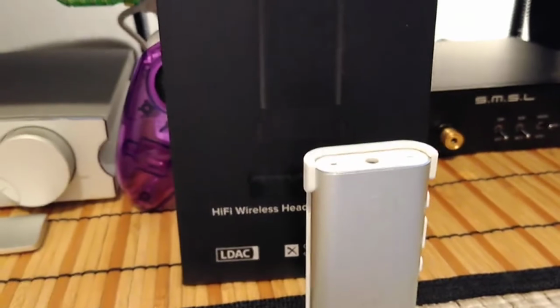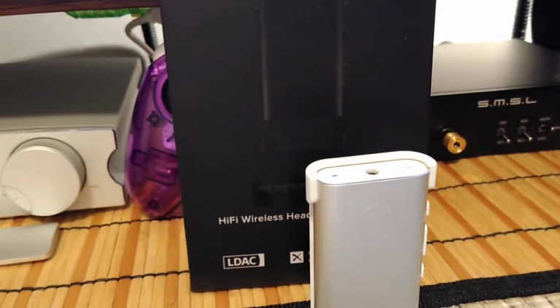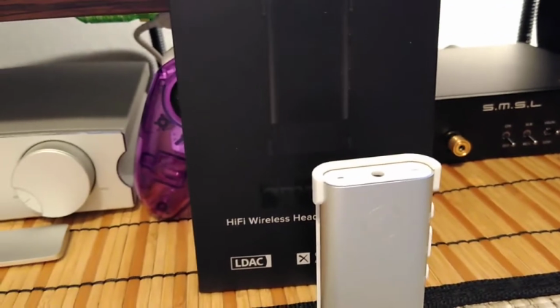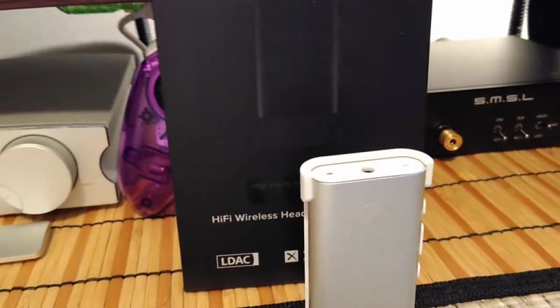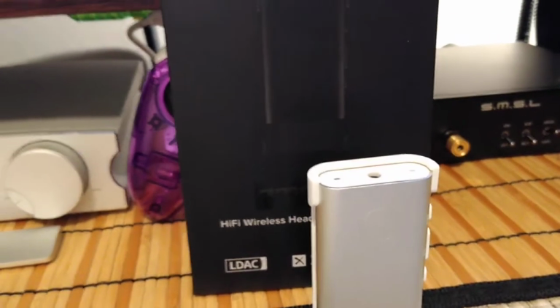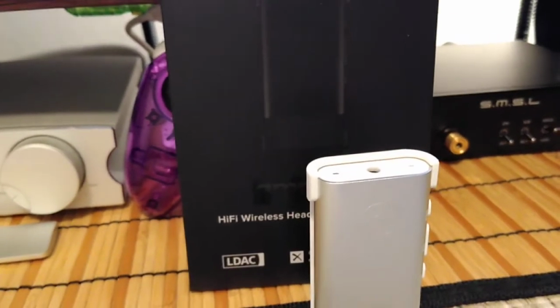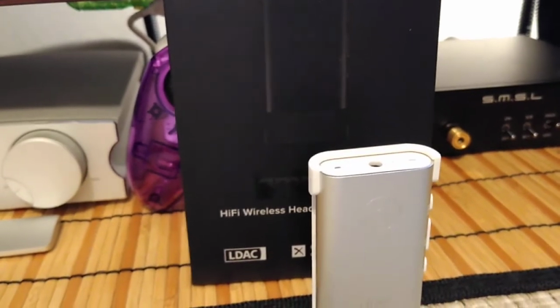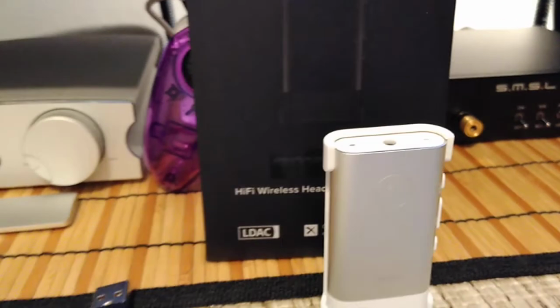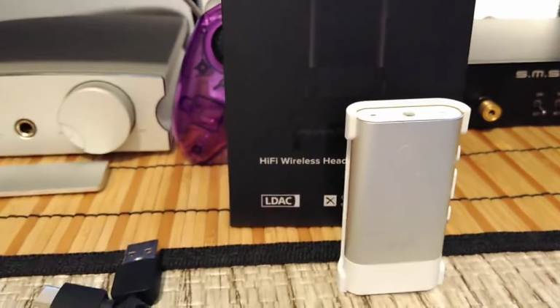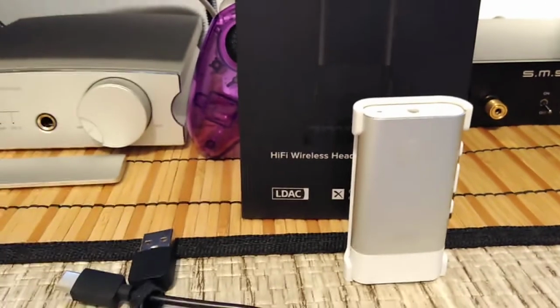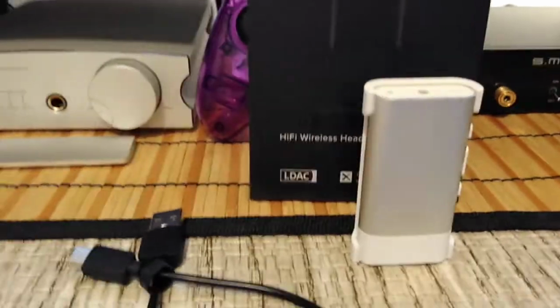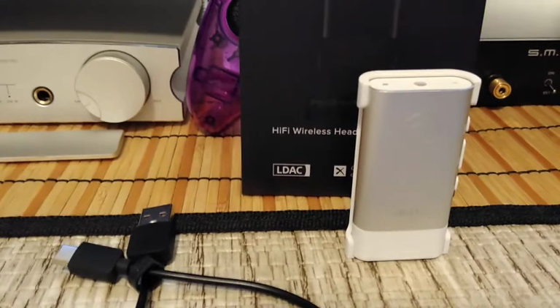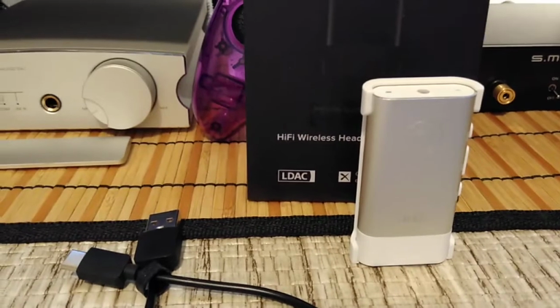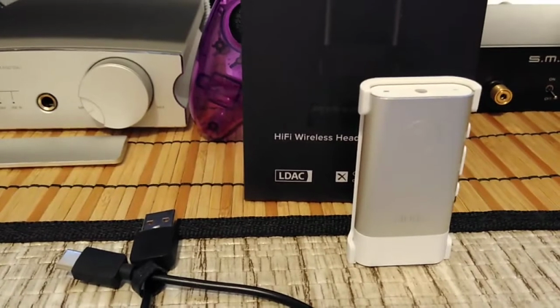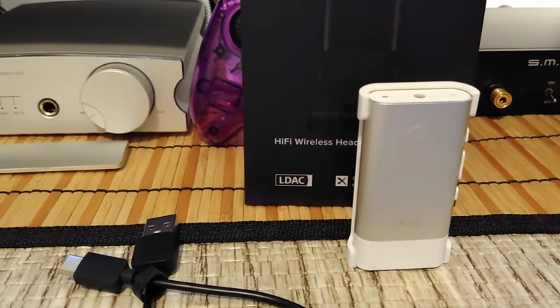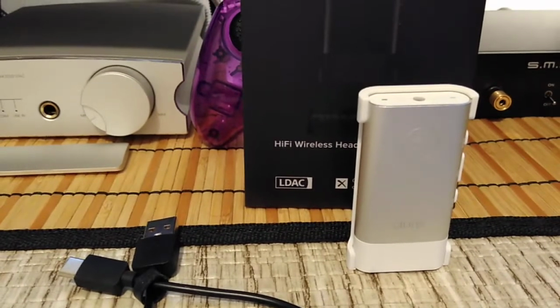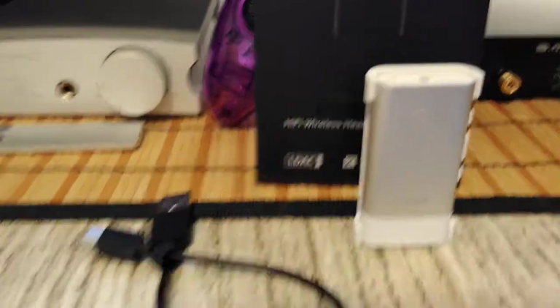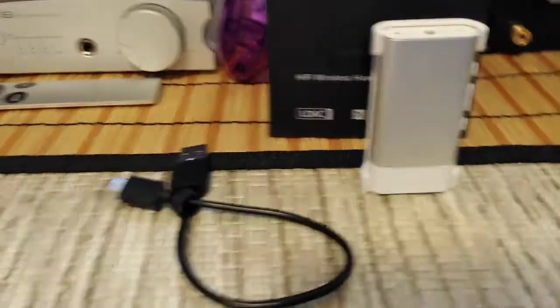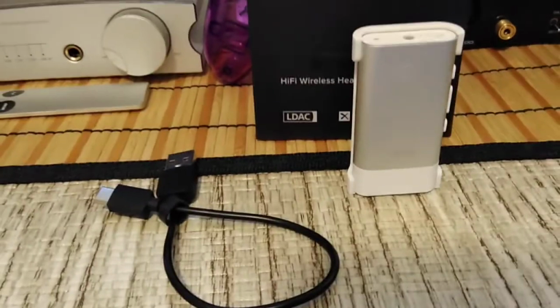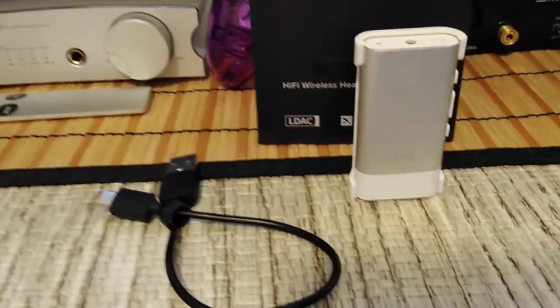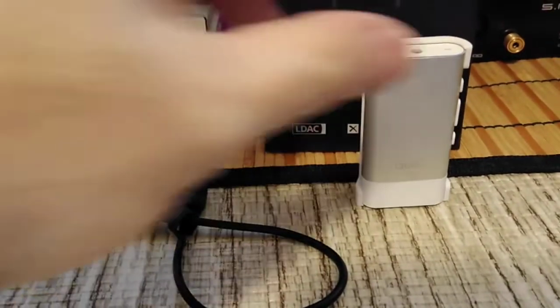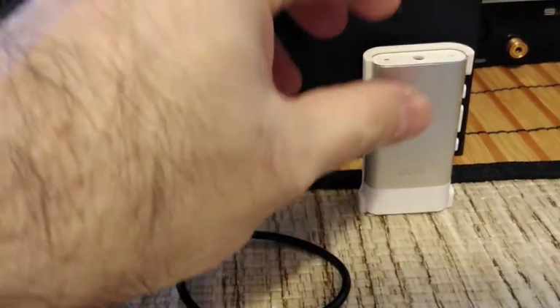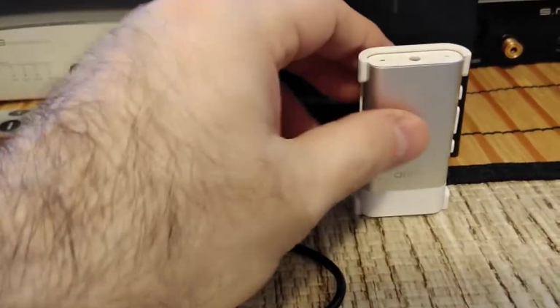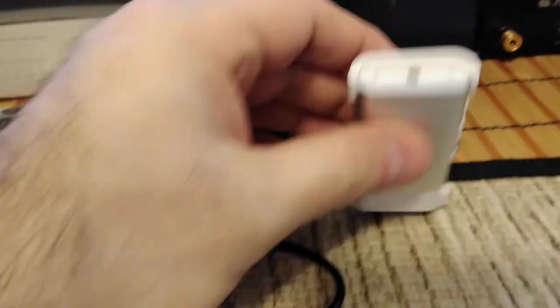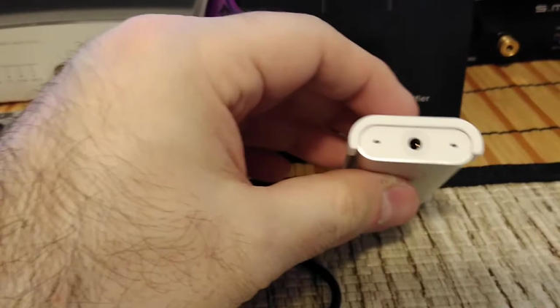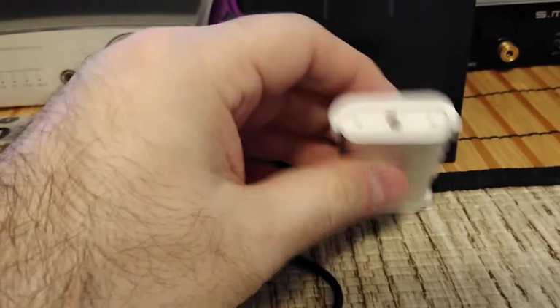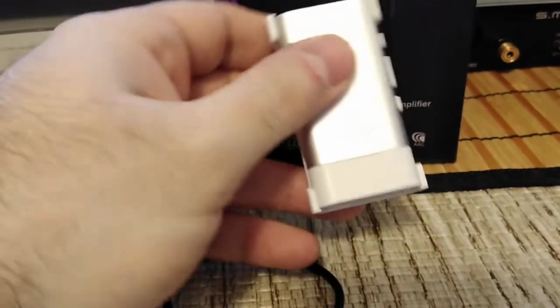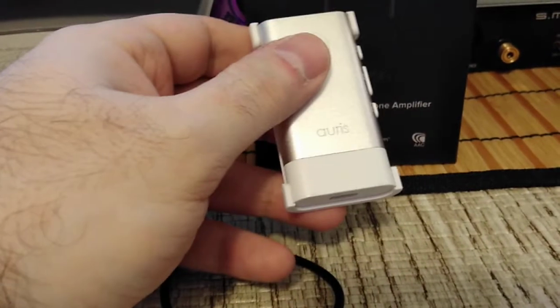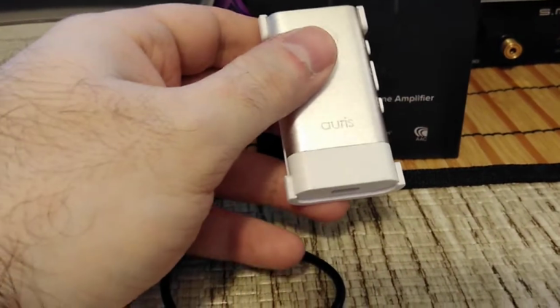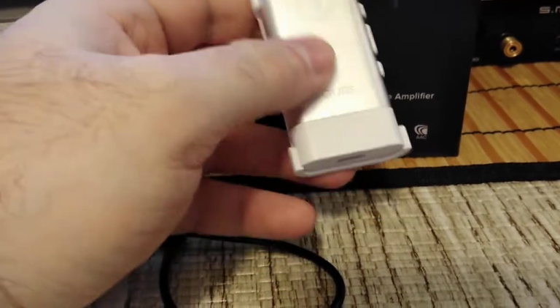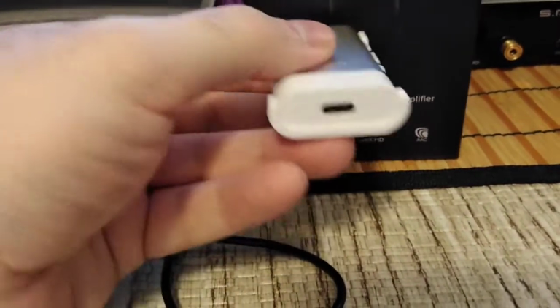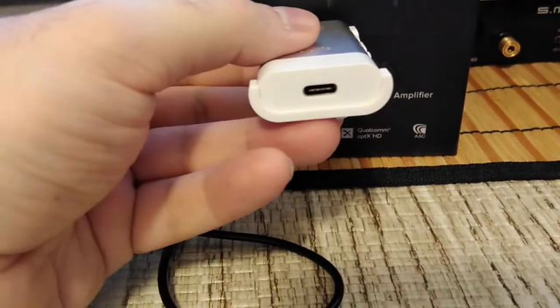The rest of the specs are online at theauris.com — that is their website for their products. They were kind enough to send this out to me, and I've used it for quite a few days now.